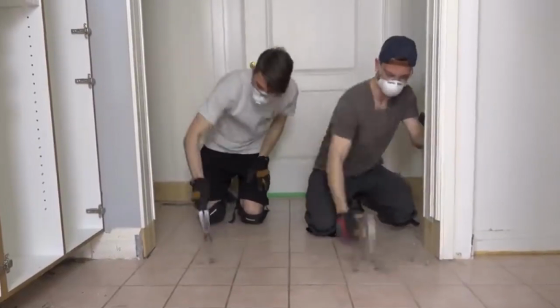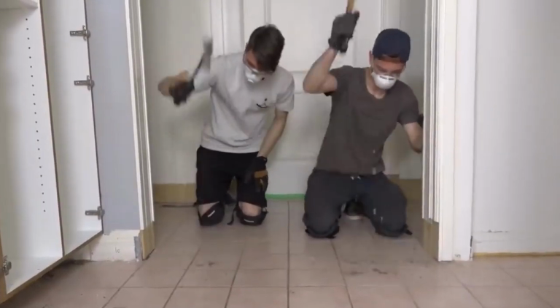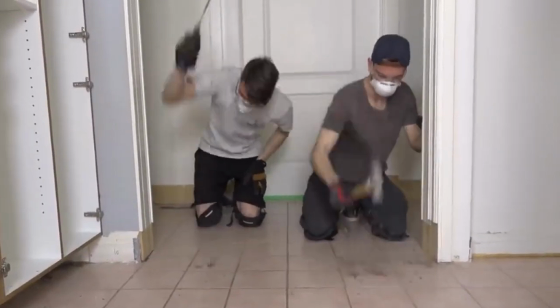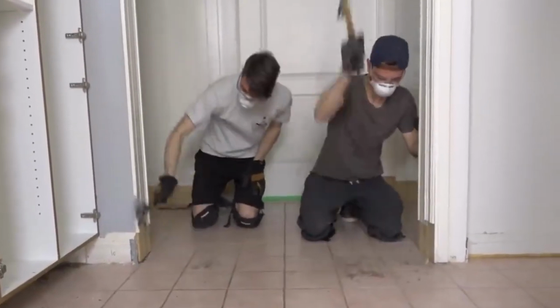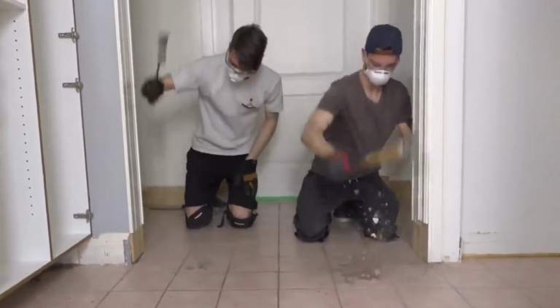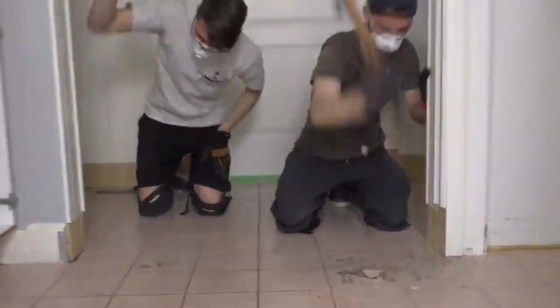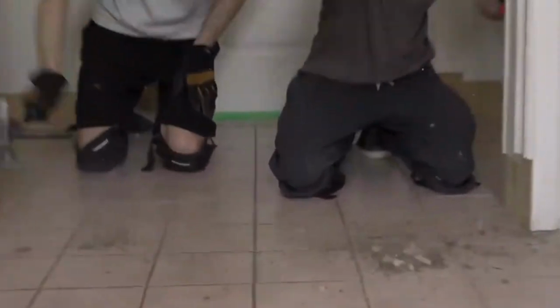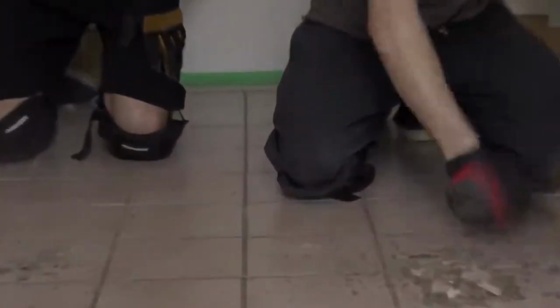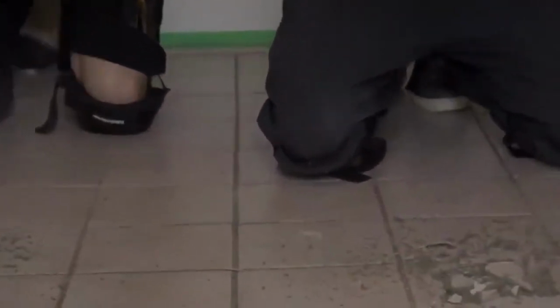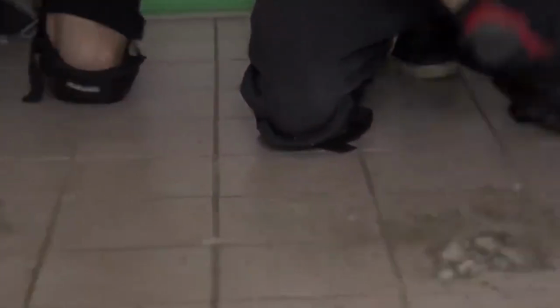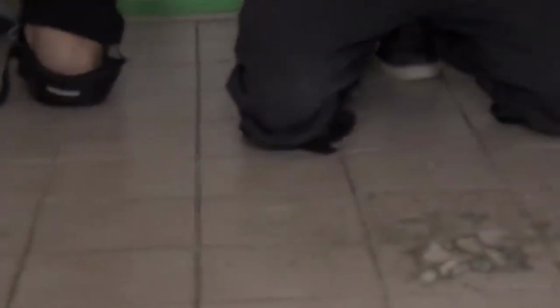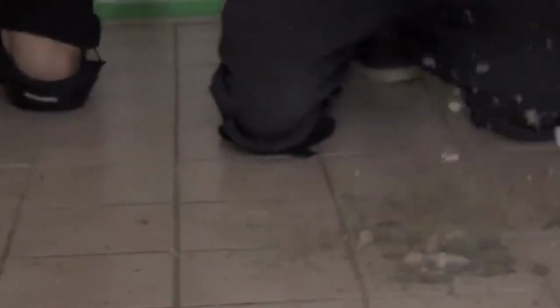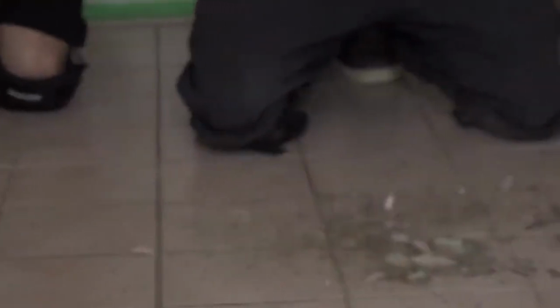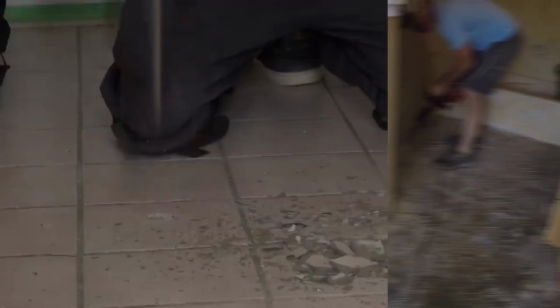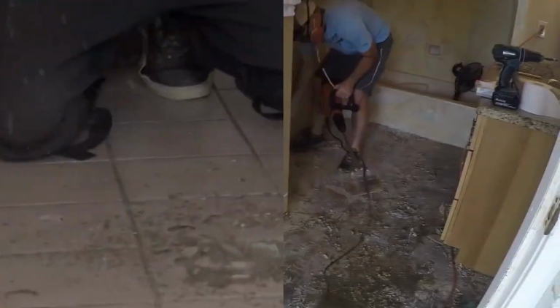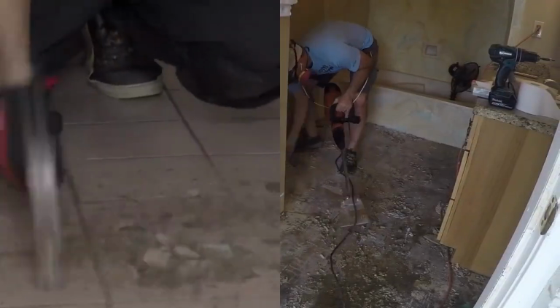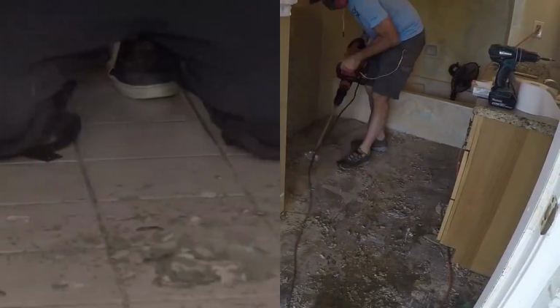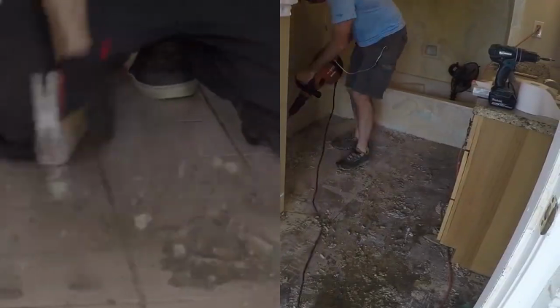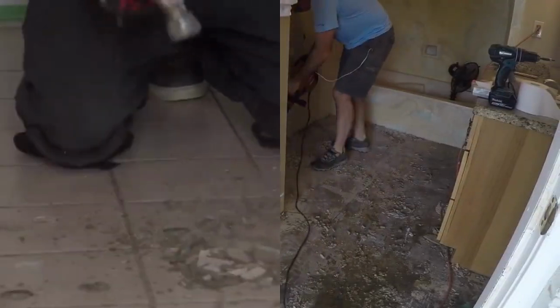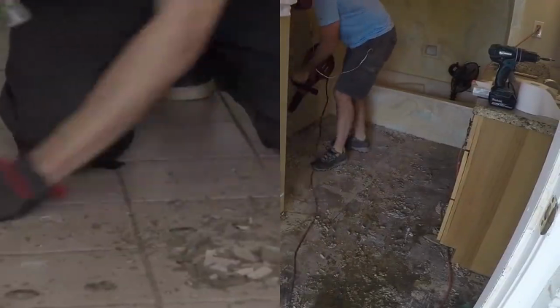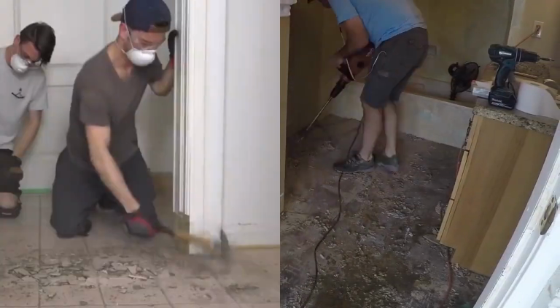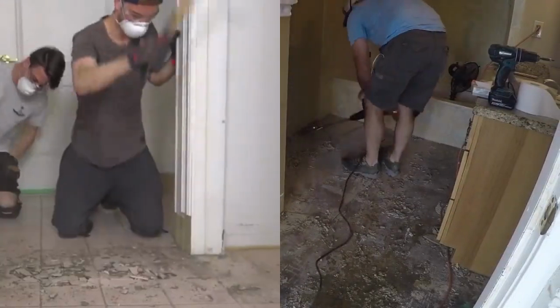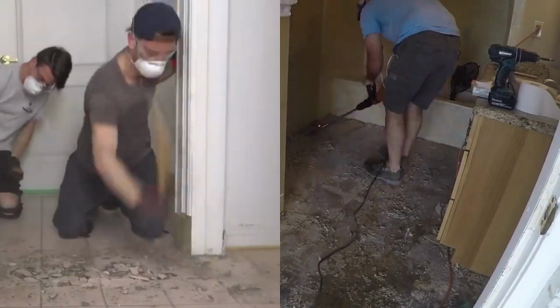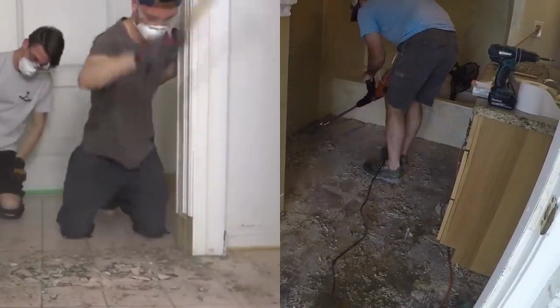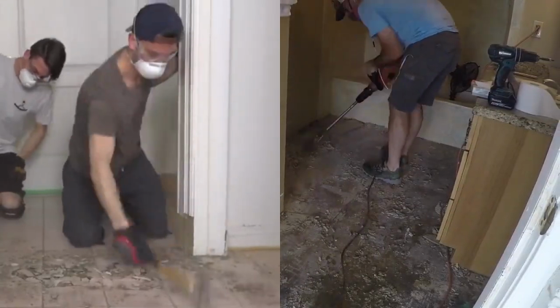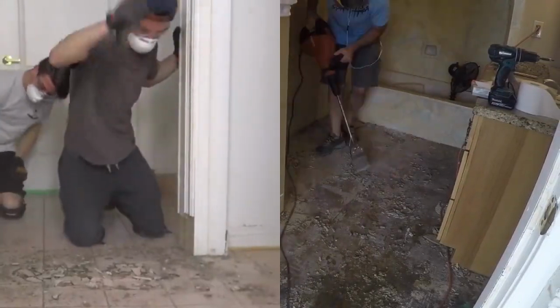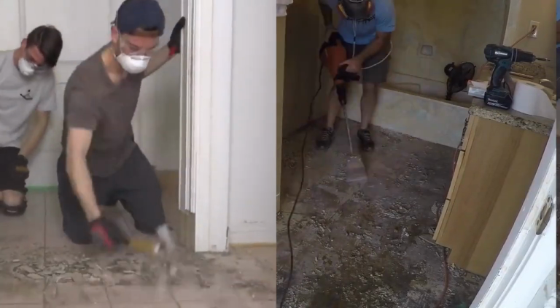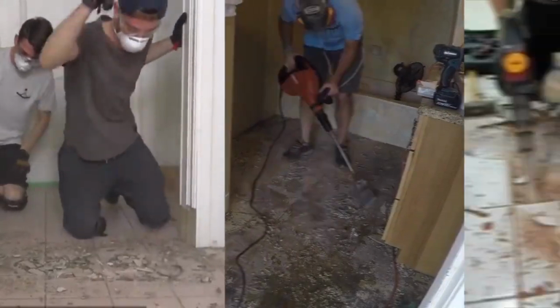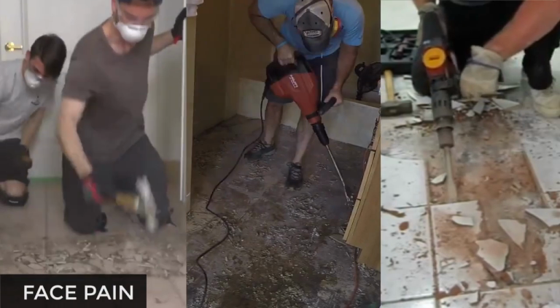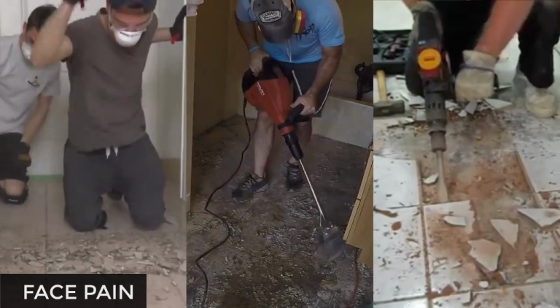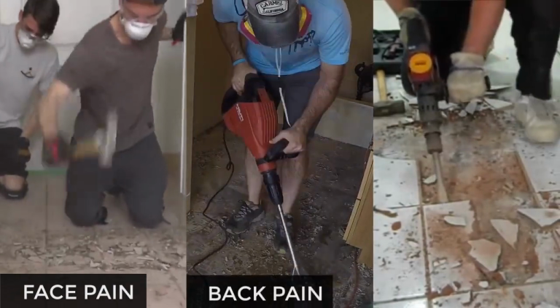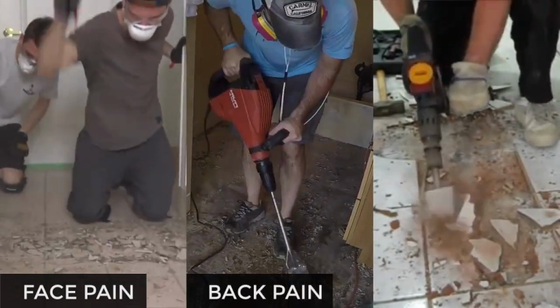Removing tiles and thin-set cement is back-breaking, dusty work. You can do it the hard way — bent over, holding a 30-pound tool, or on your knees with your face in the dust.